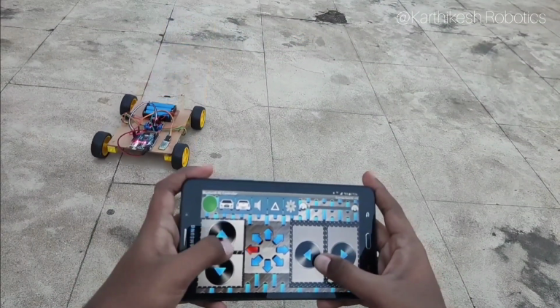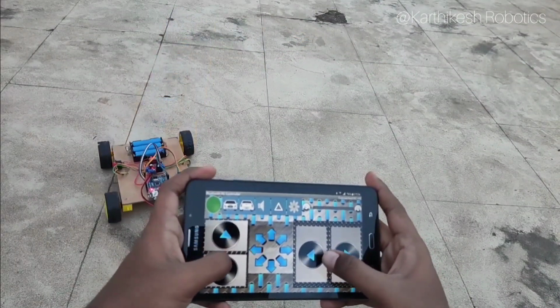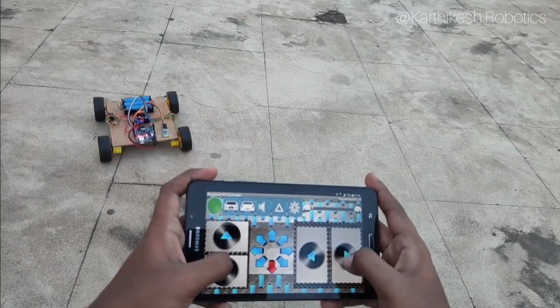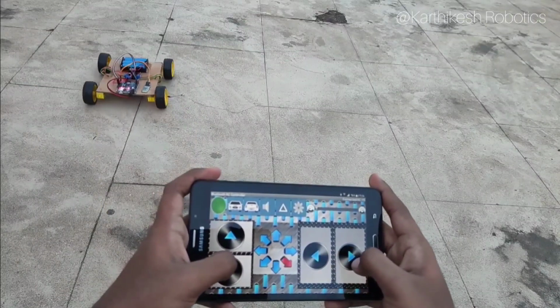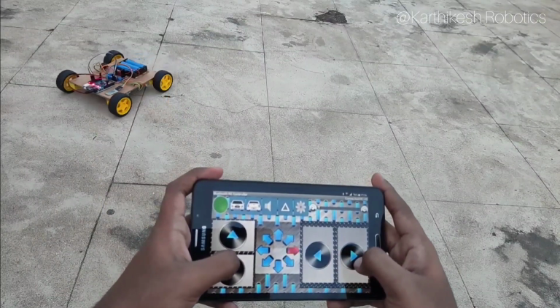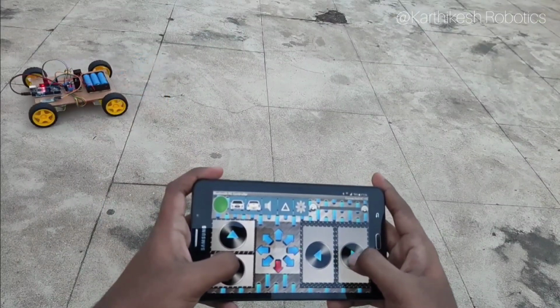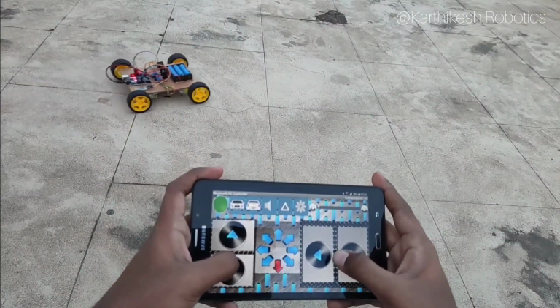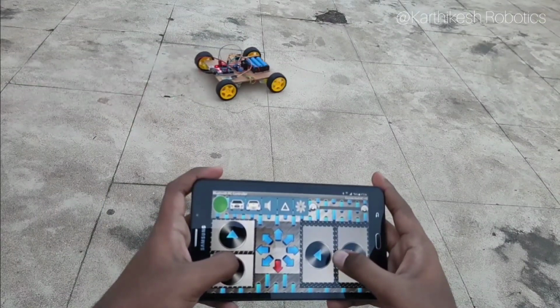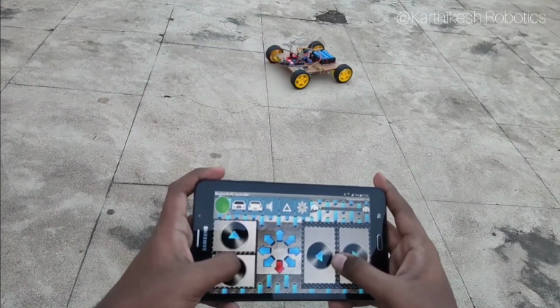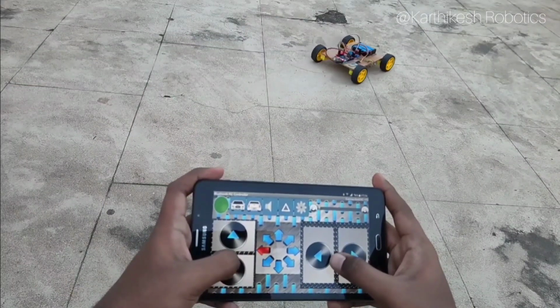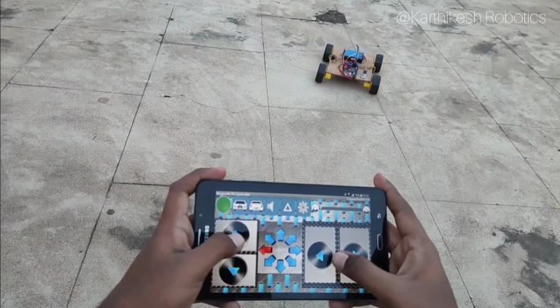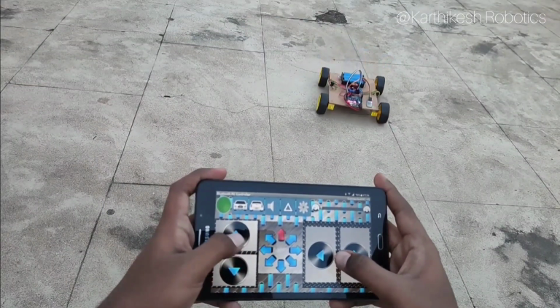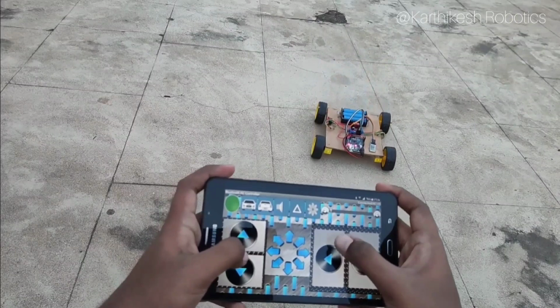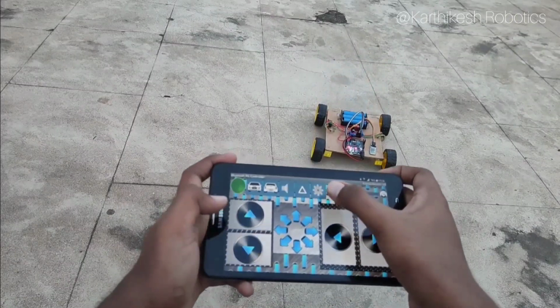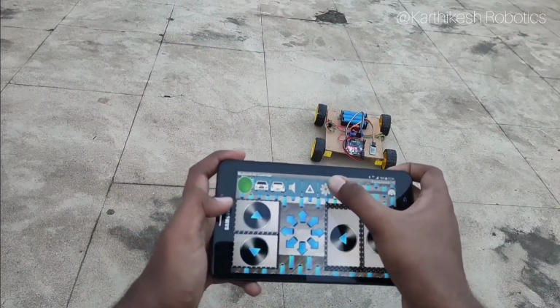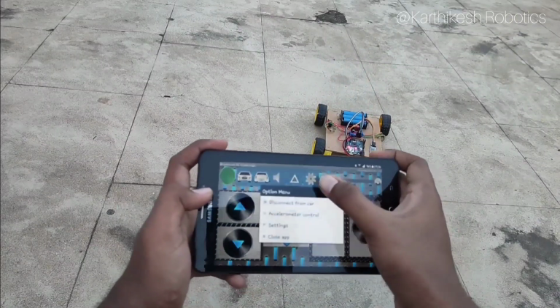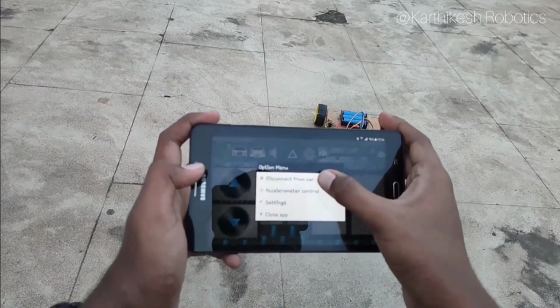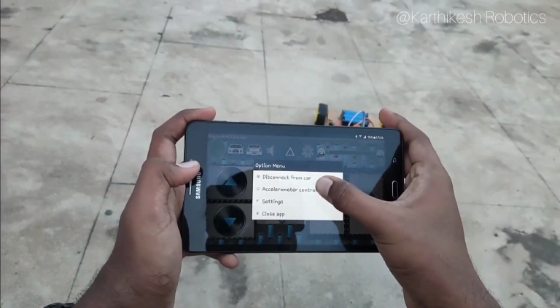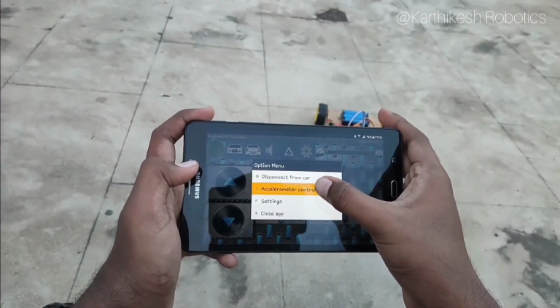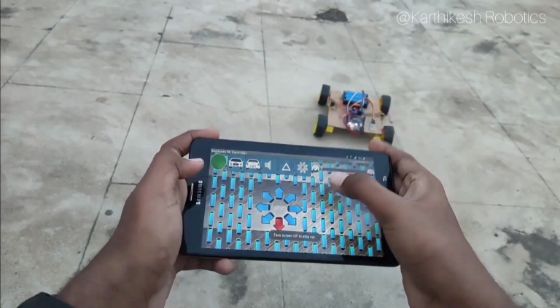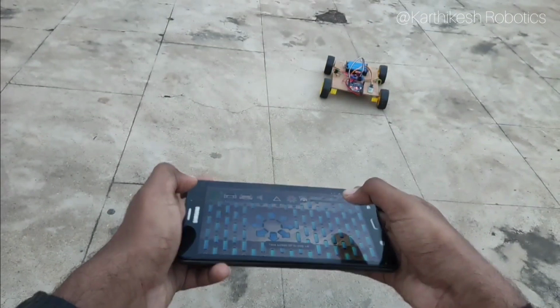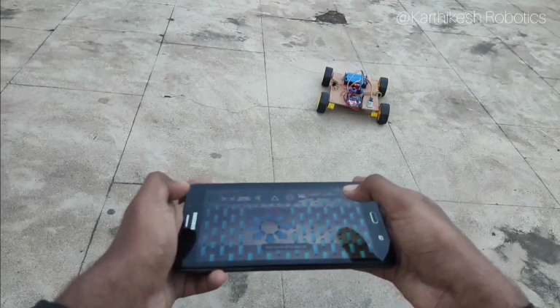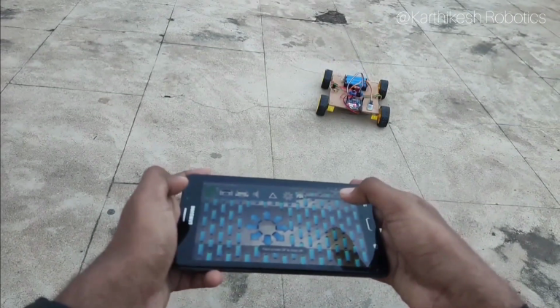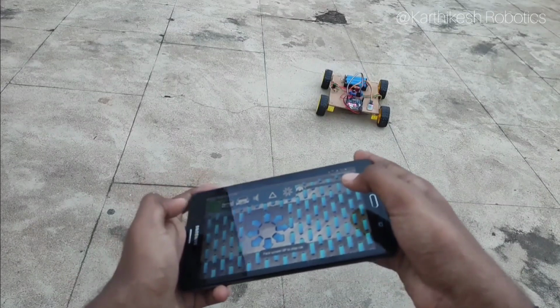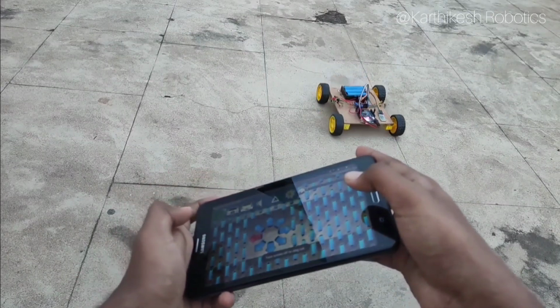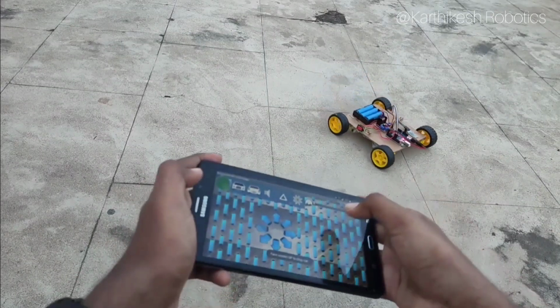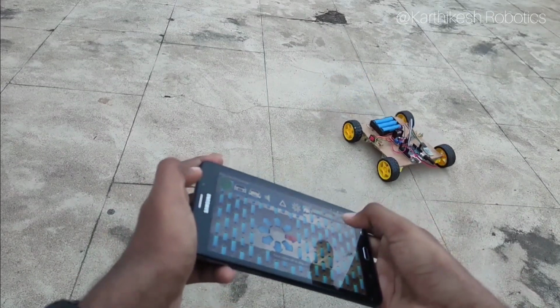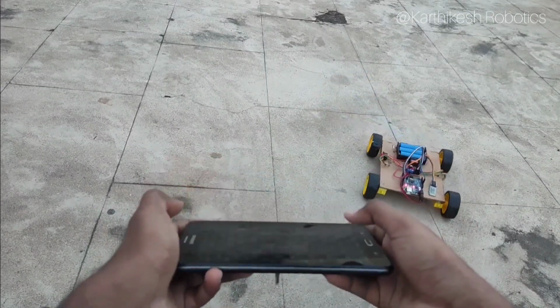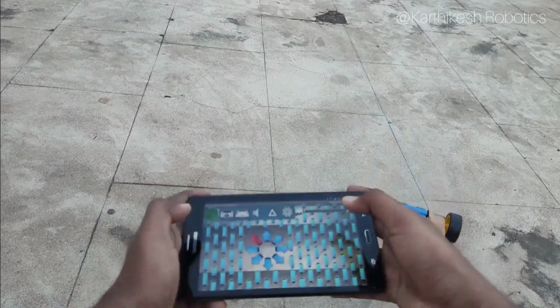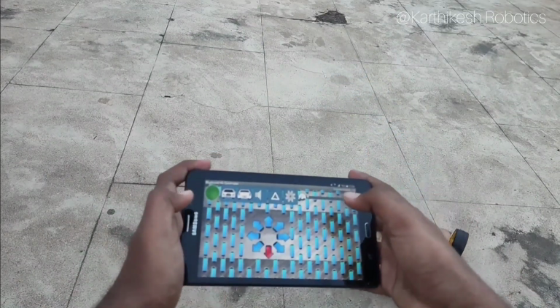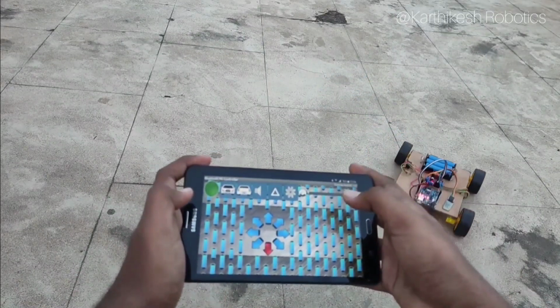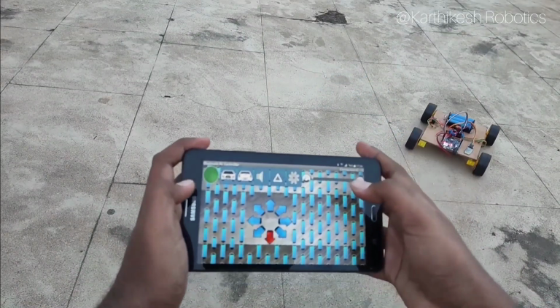The main feature of this app is that you can control the robot with gestures. Go to settings and change from accelerometer control to gesture control. Here you can control the robot with the gestures of your mobile phone.